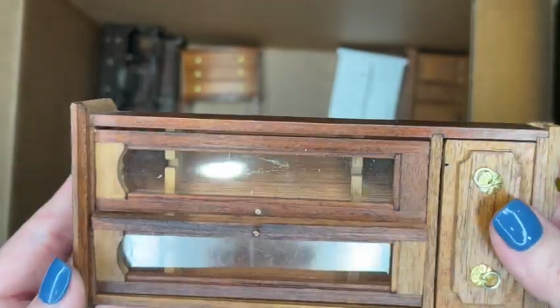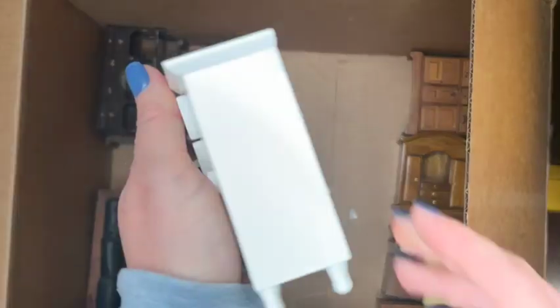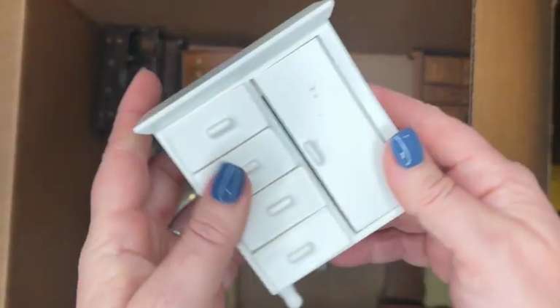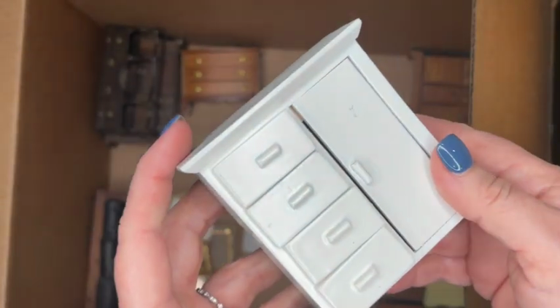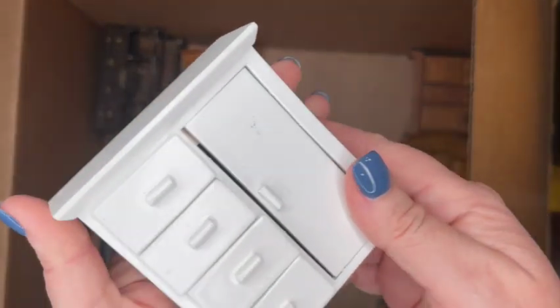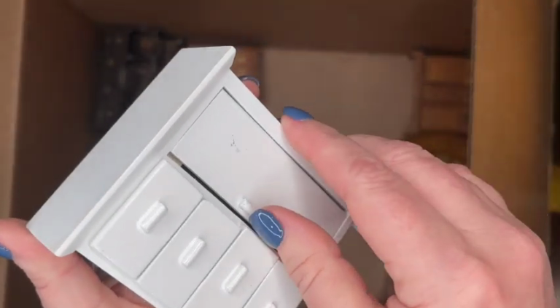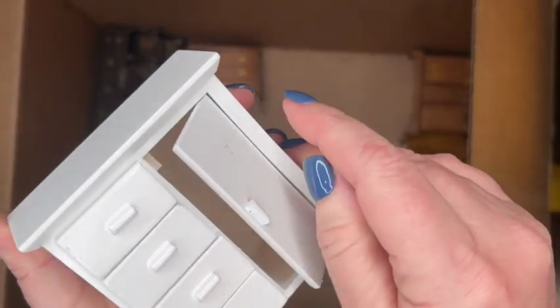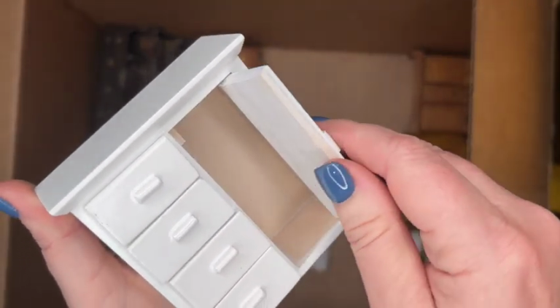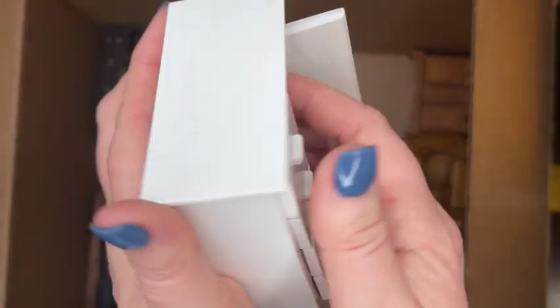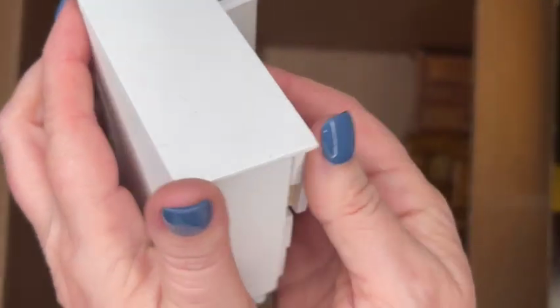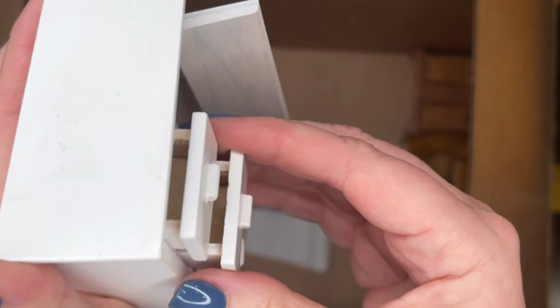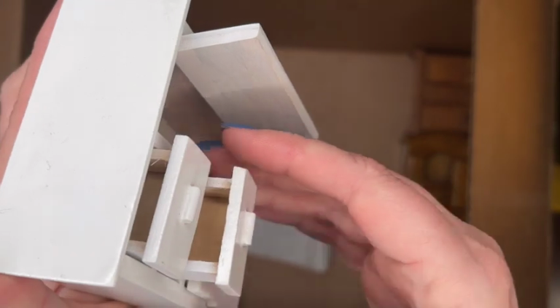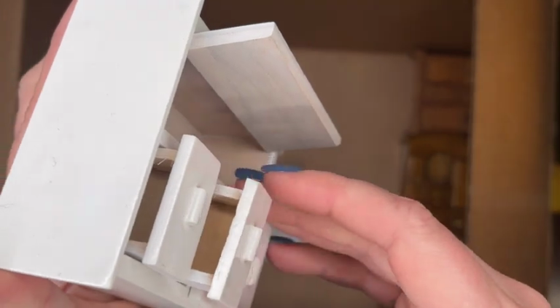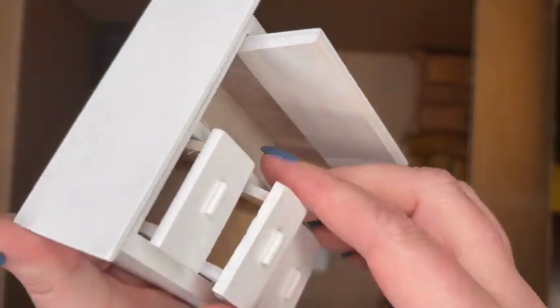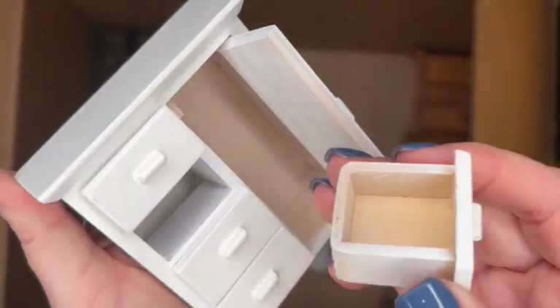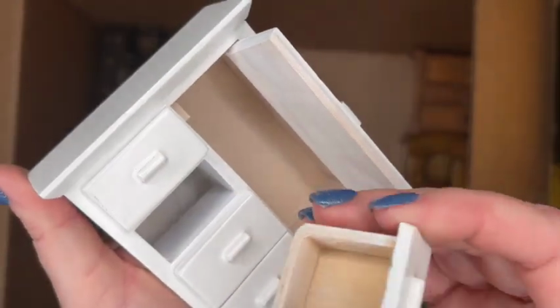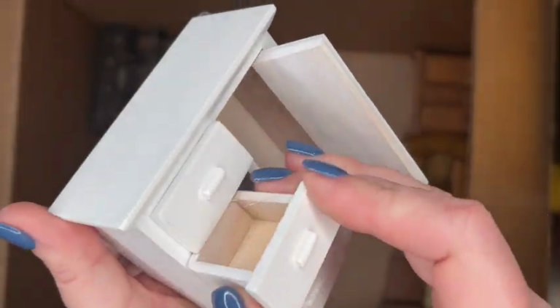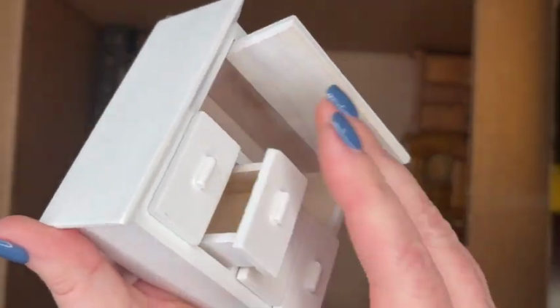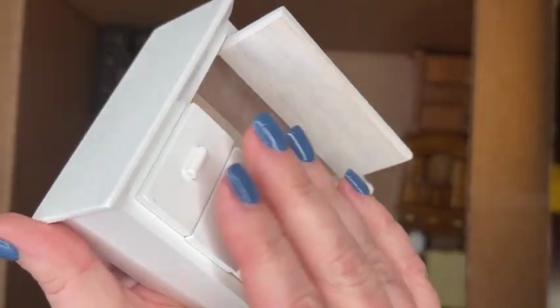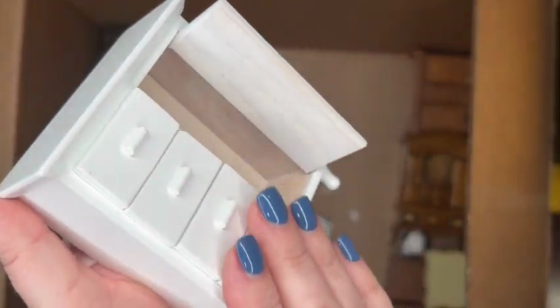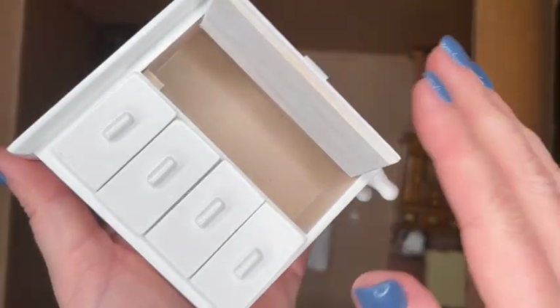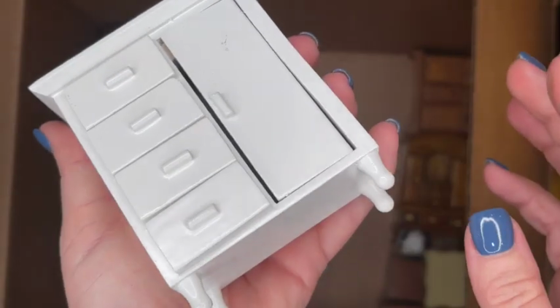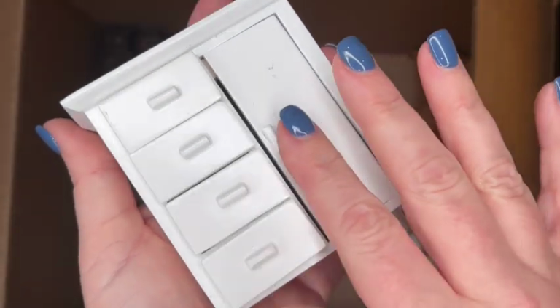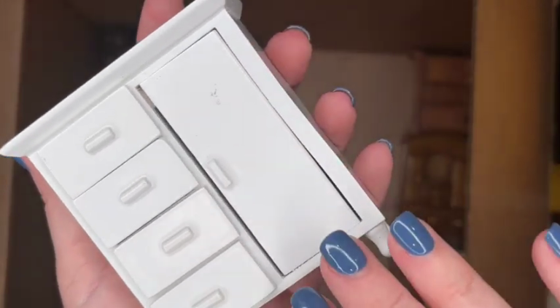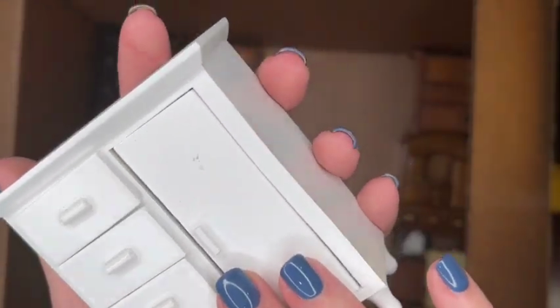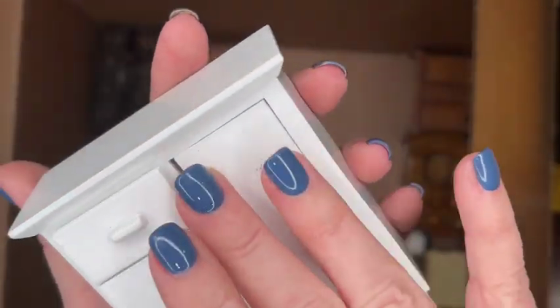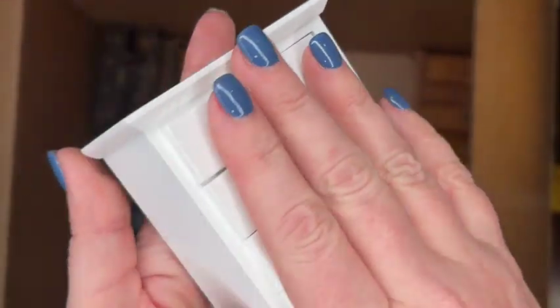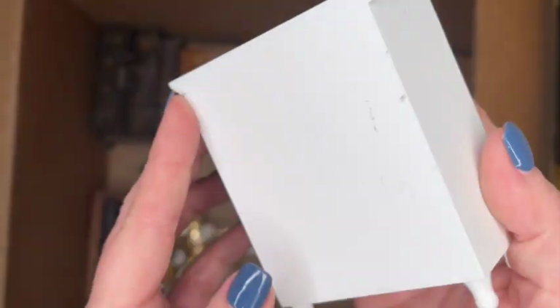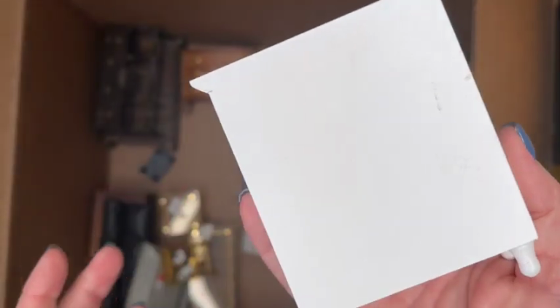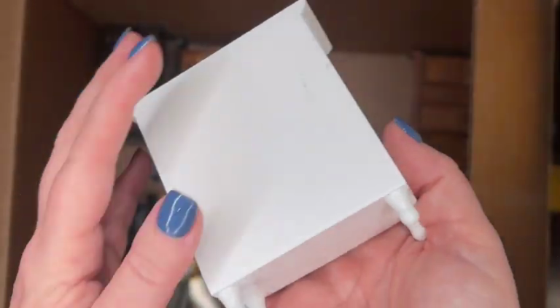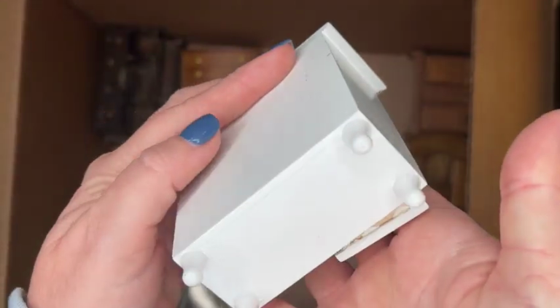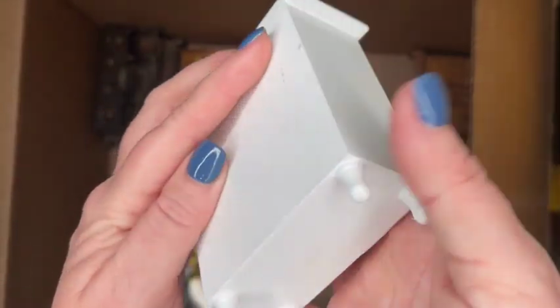Here we have just a little baby armoire or a little baby wardrobe and dresser side by side. There are a couple of different manufacturers that made this, but the paint job on this one is a little bit higher quality than other brands I've seen.